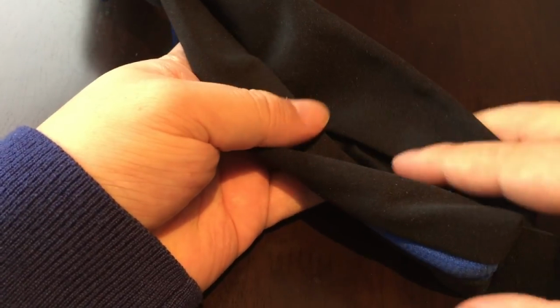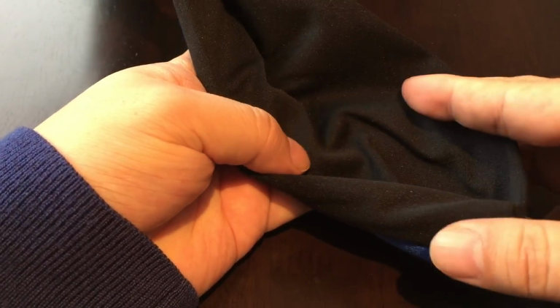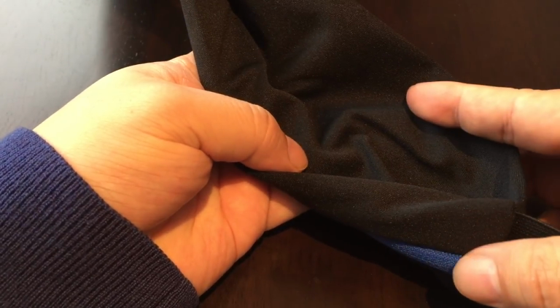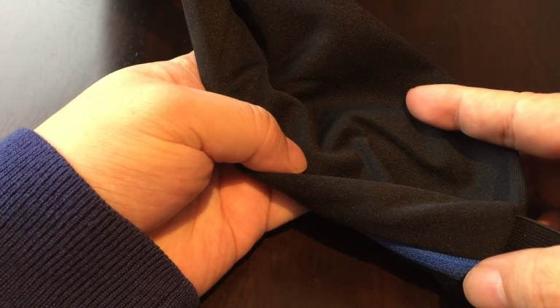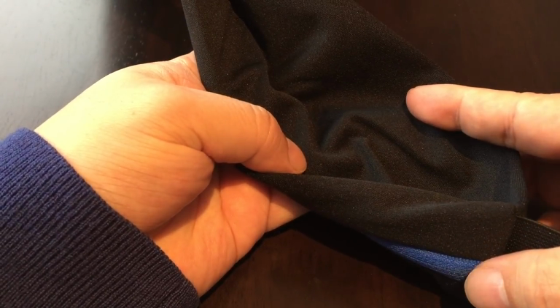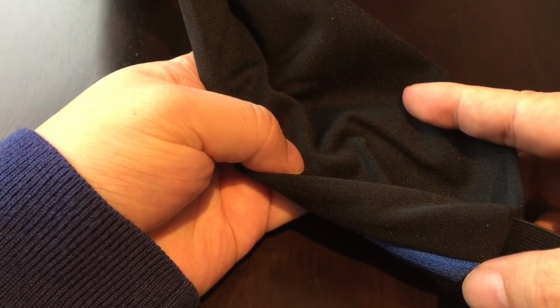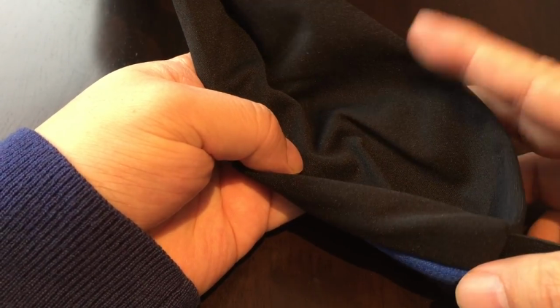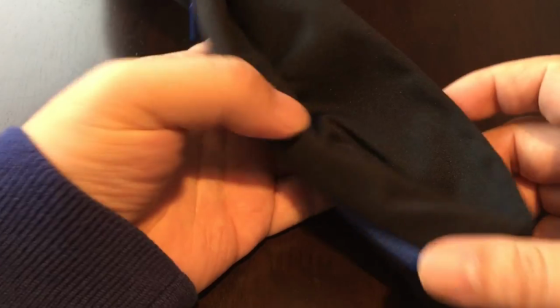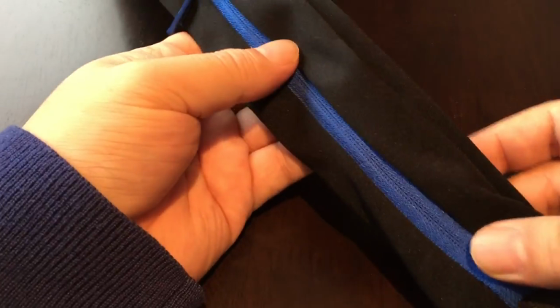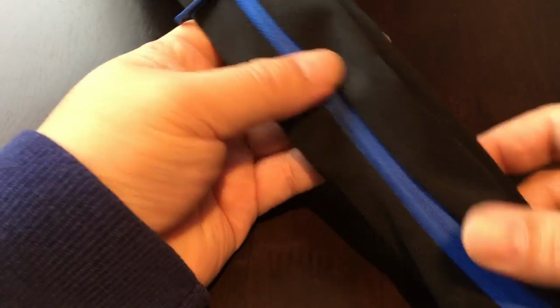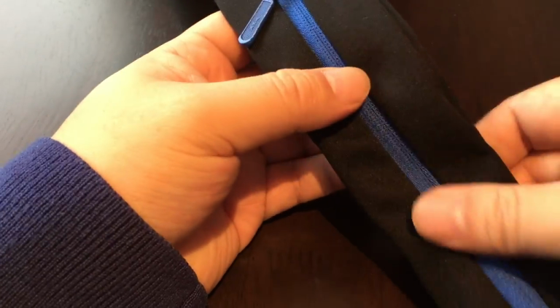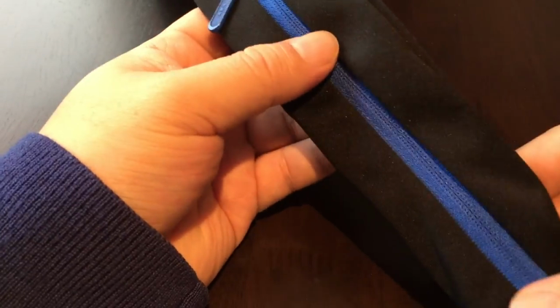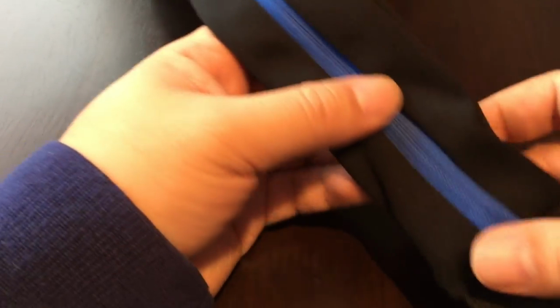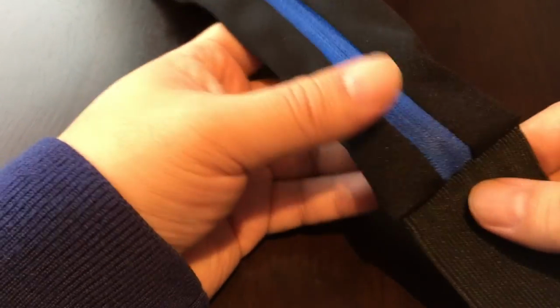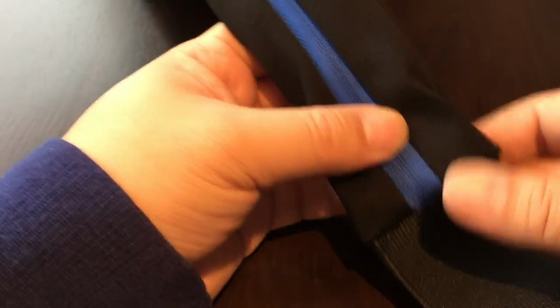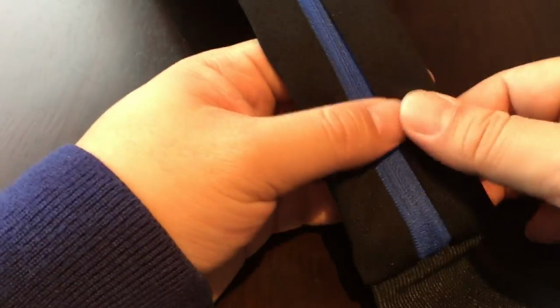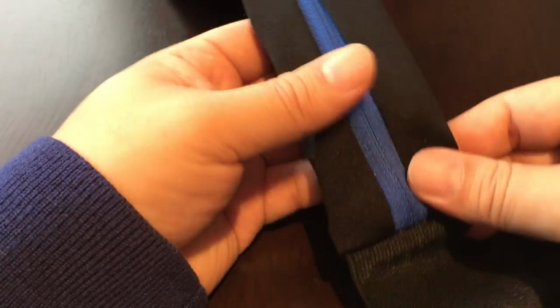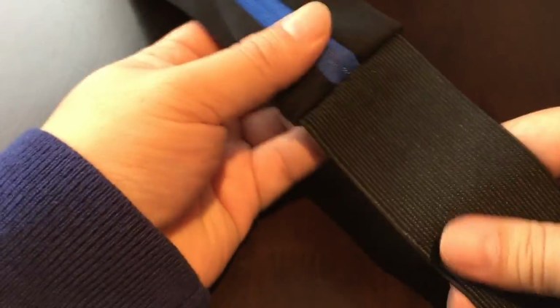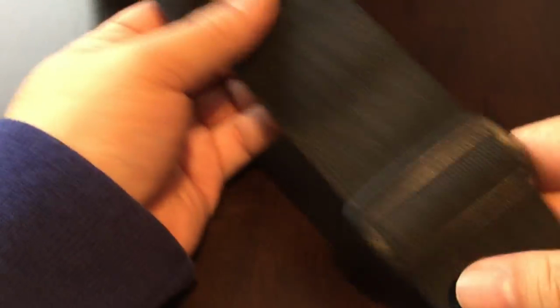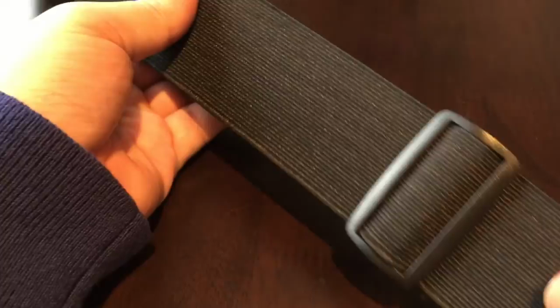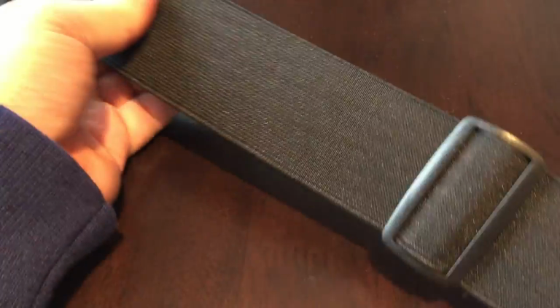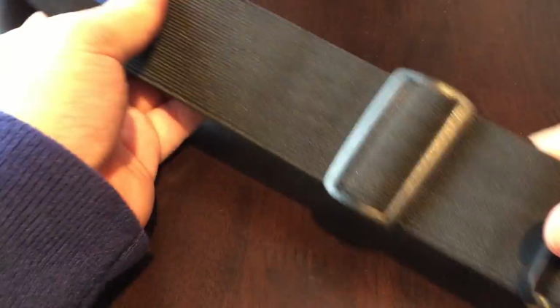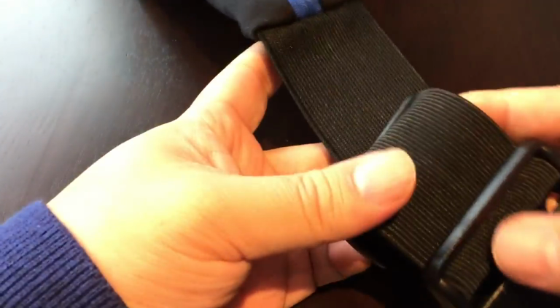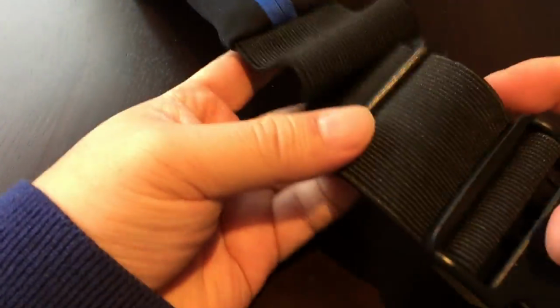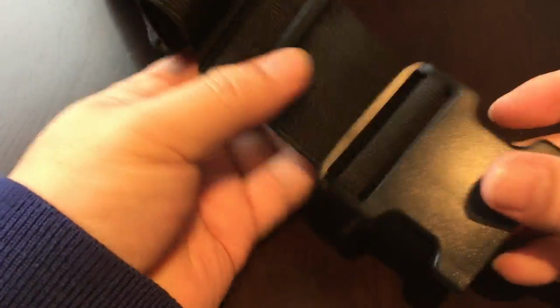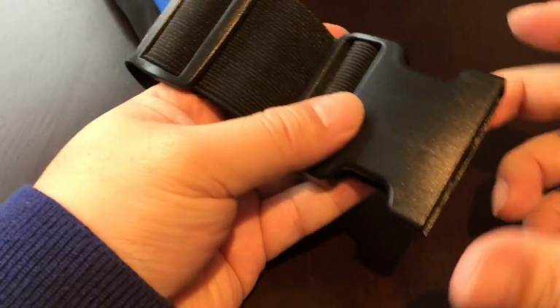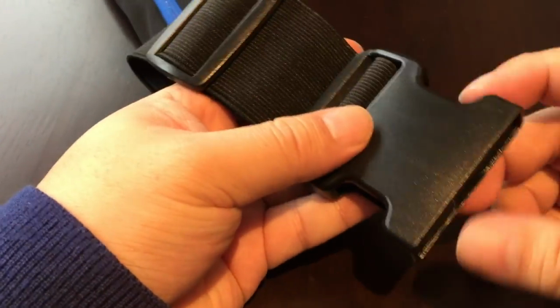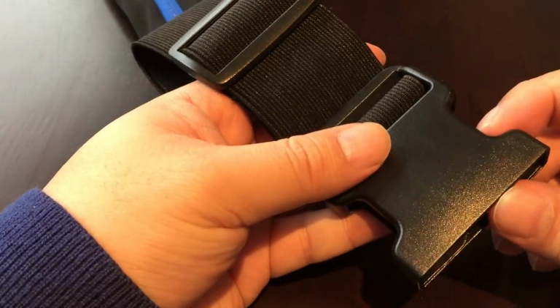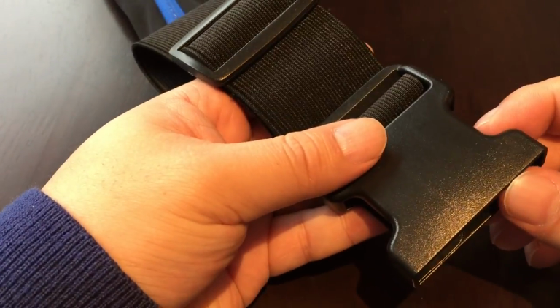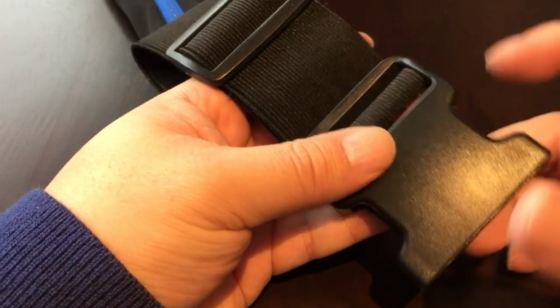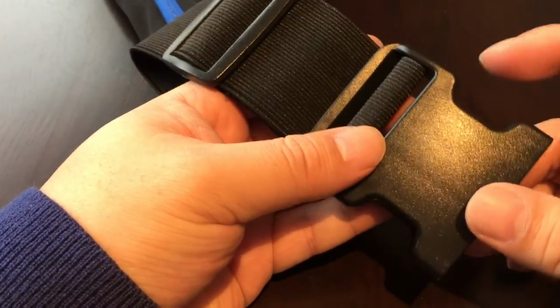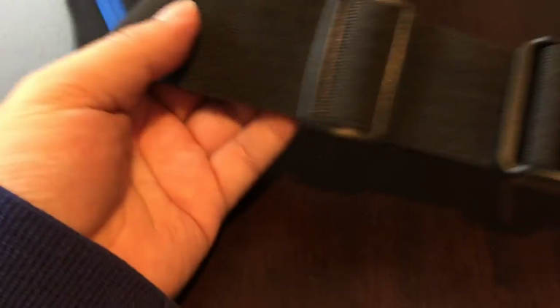It's a little deceiving because it looks like you can't get anything in there, but it's a really clever setup. And then another expandable stretchy elastic with the female end of the buckle here.